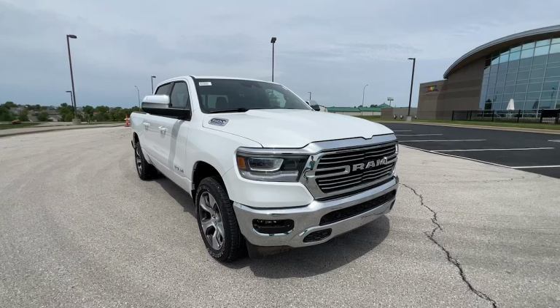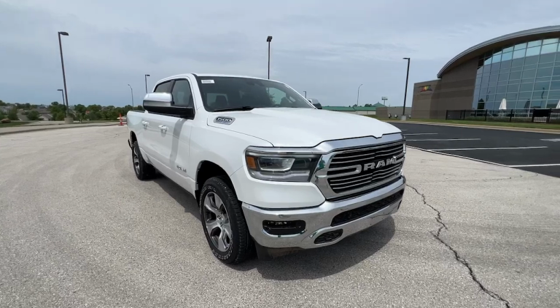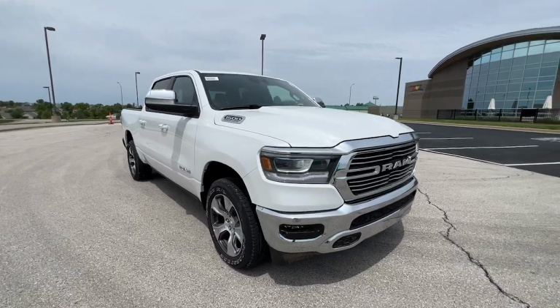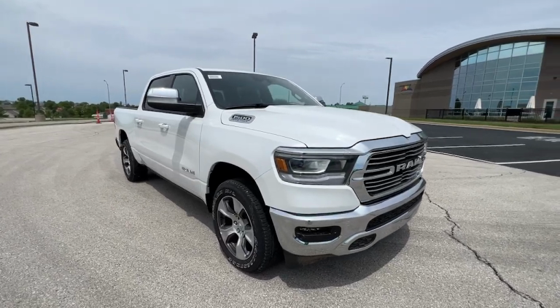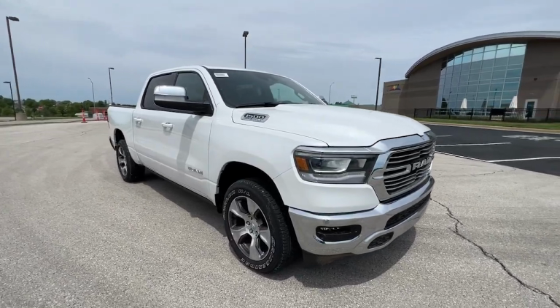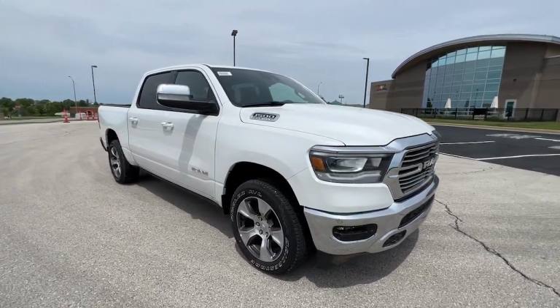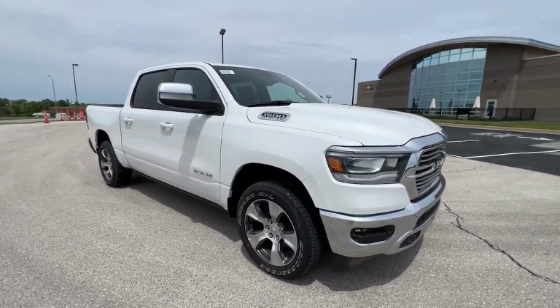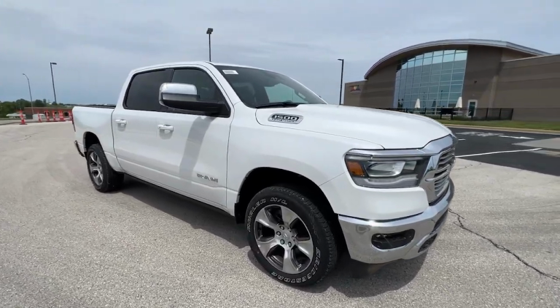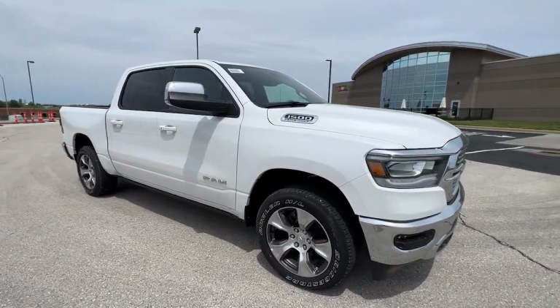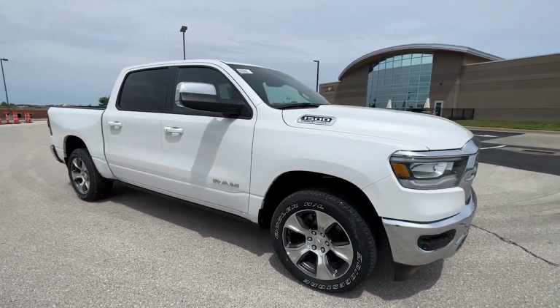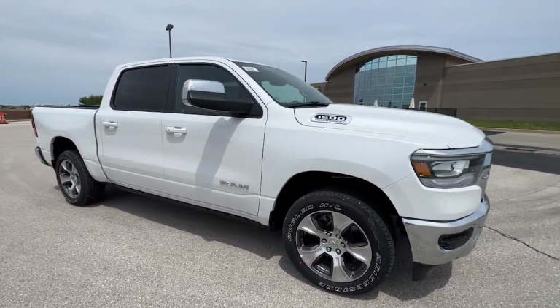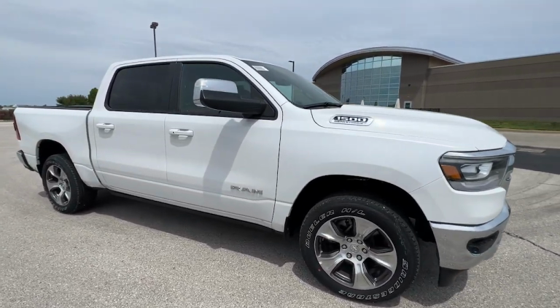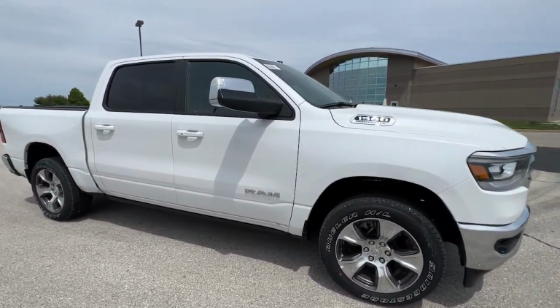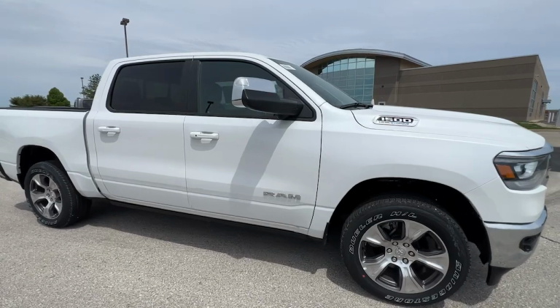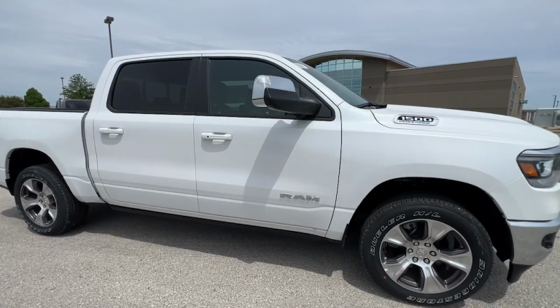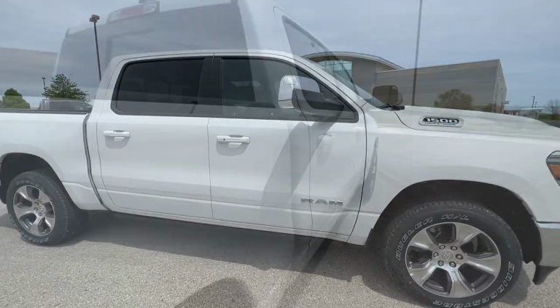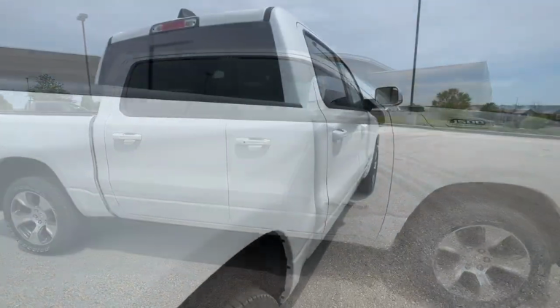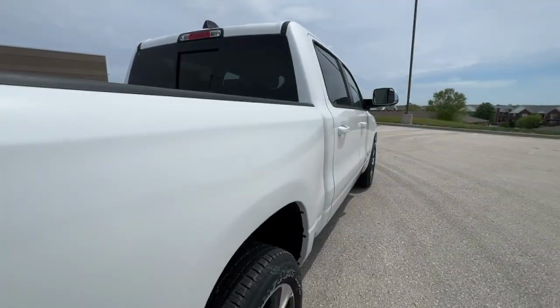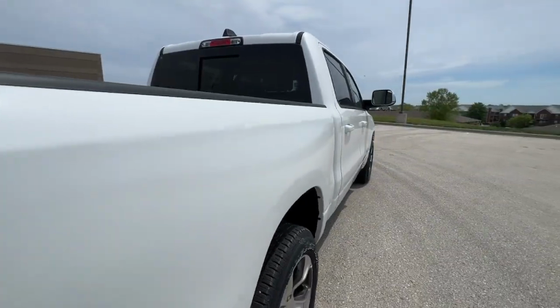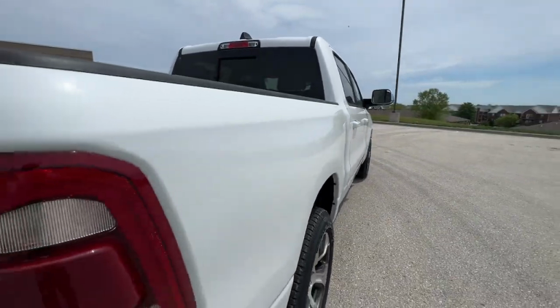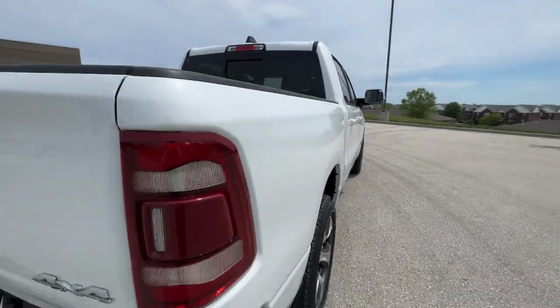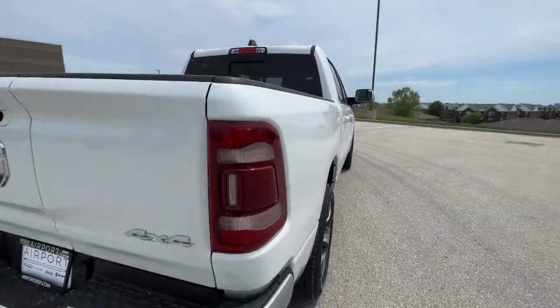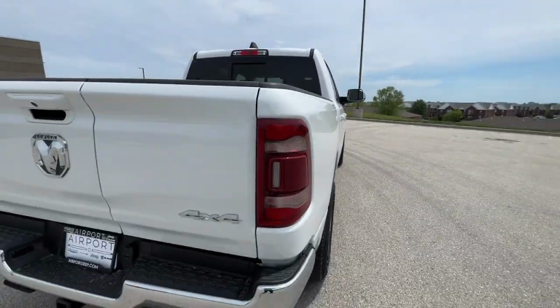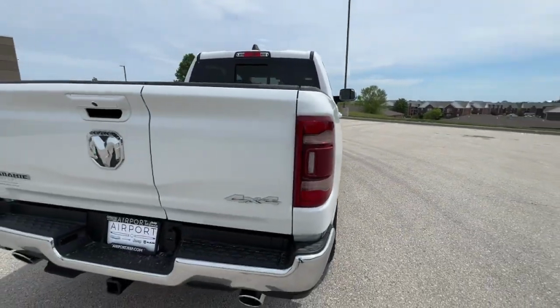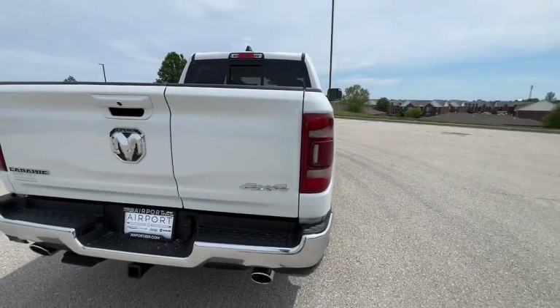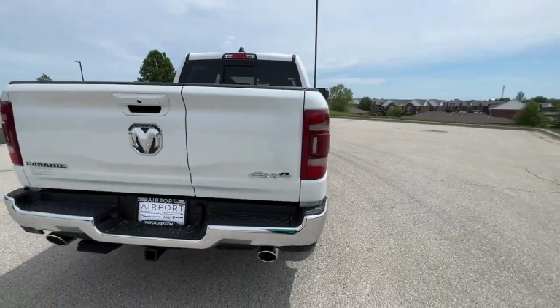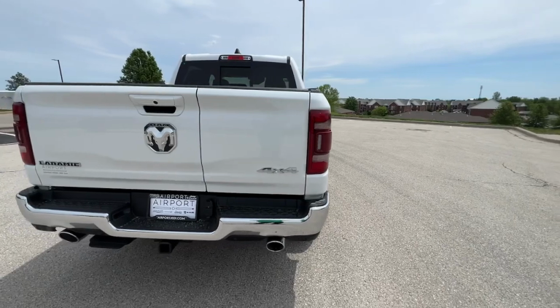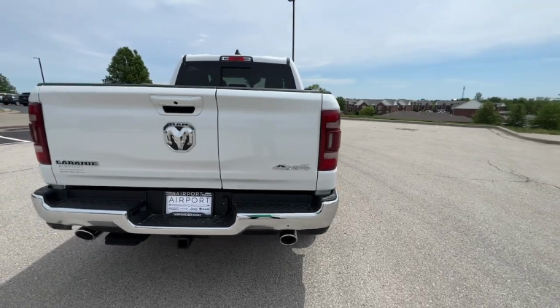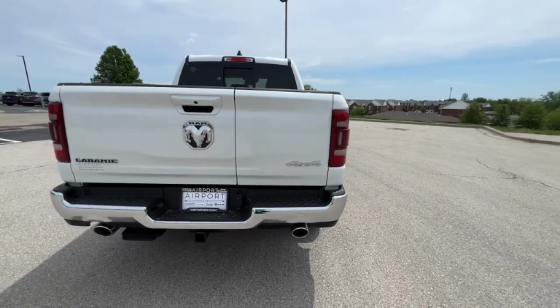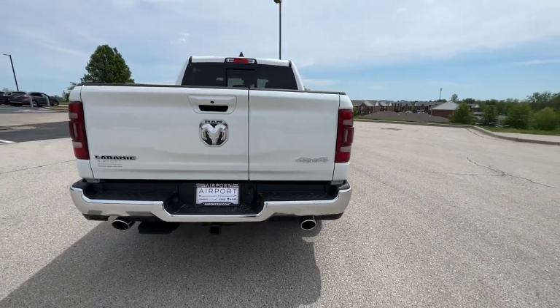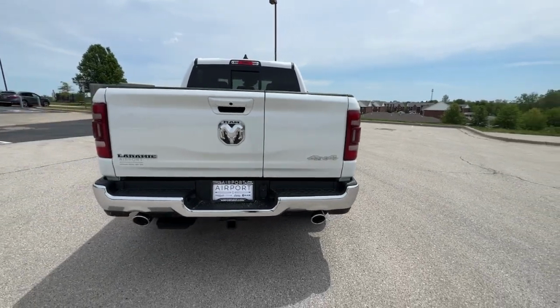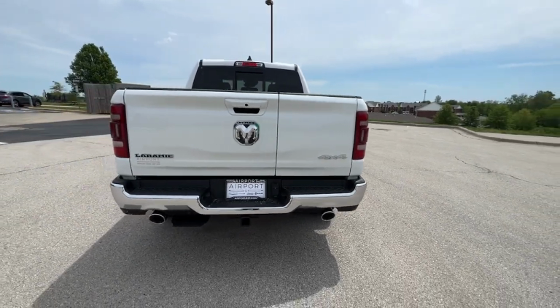Picture yourself in the 2023 Ram 1500. The Ram 1500 delivers gritty towing capability, passenger-focused comfort and safety features, and surprising fuel efficiency.